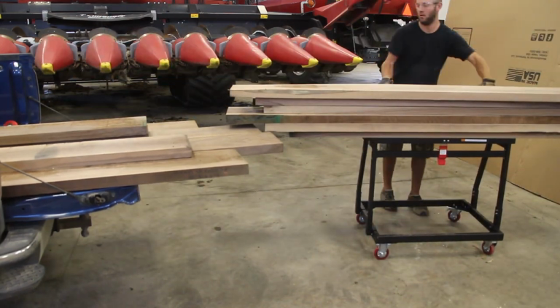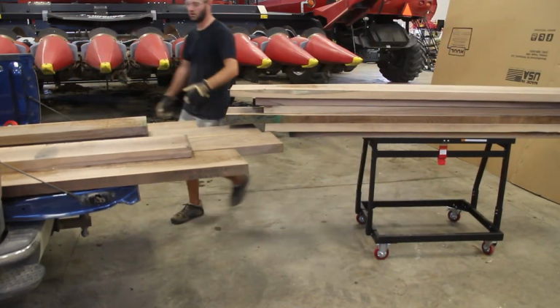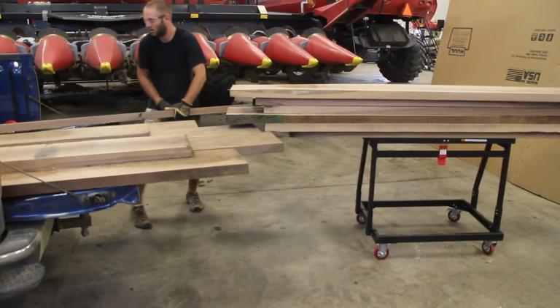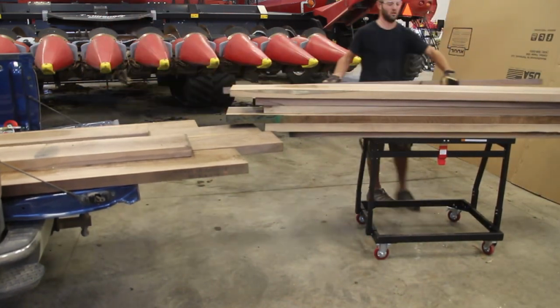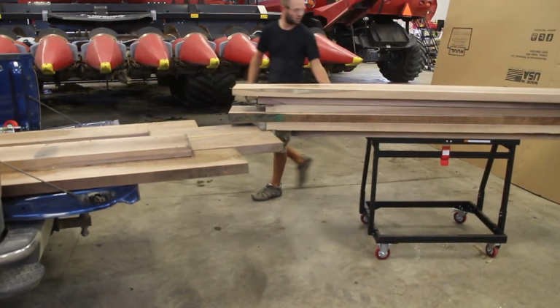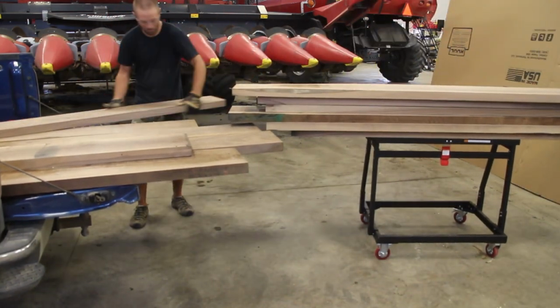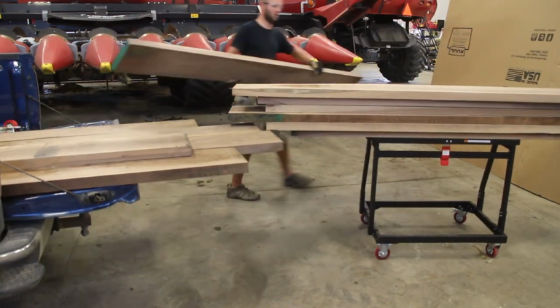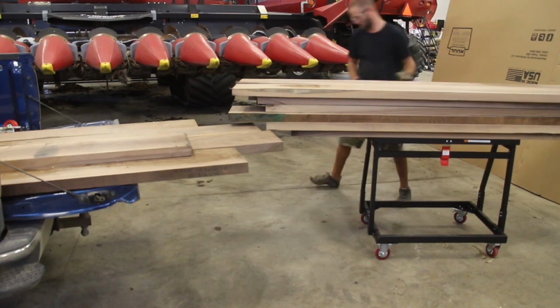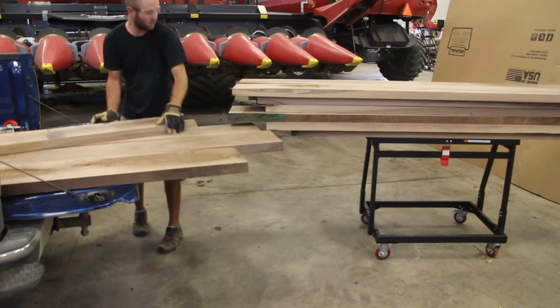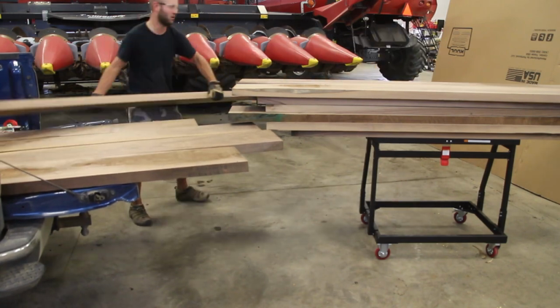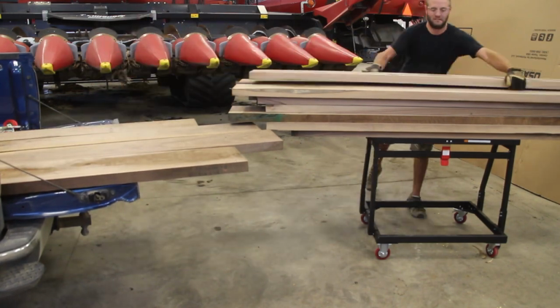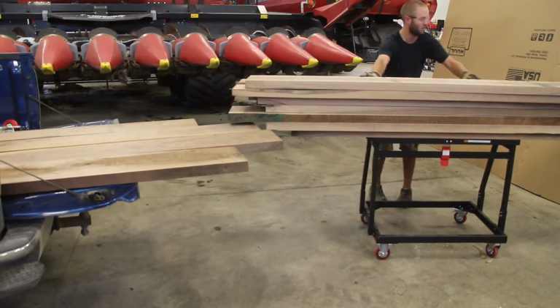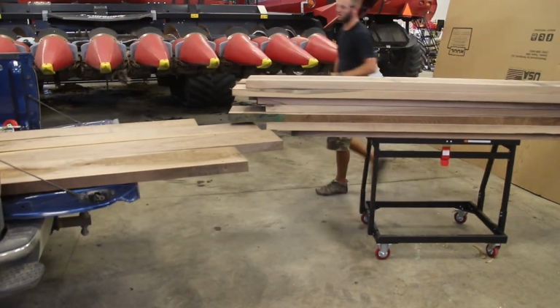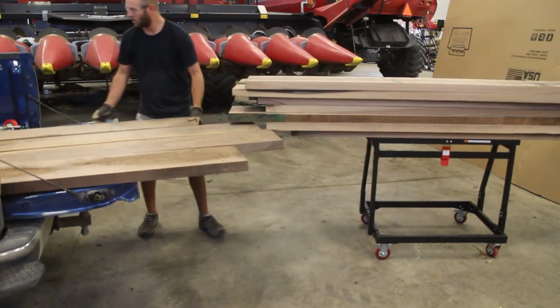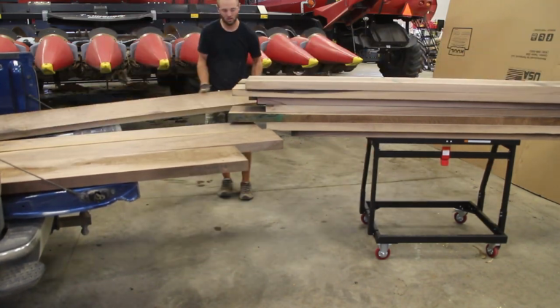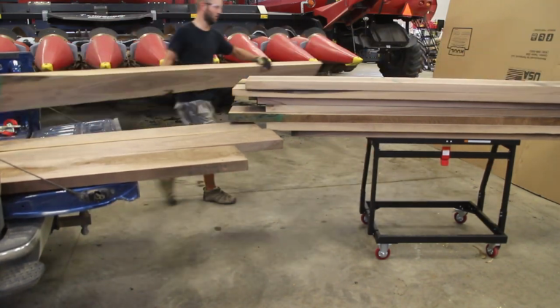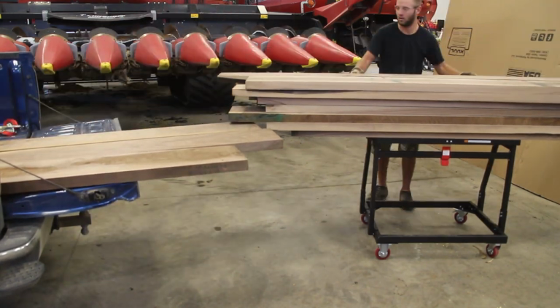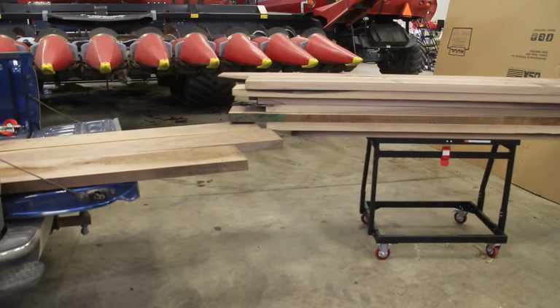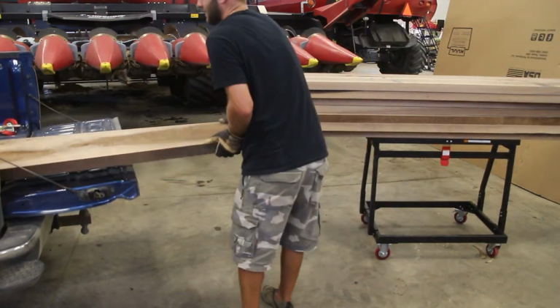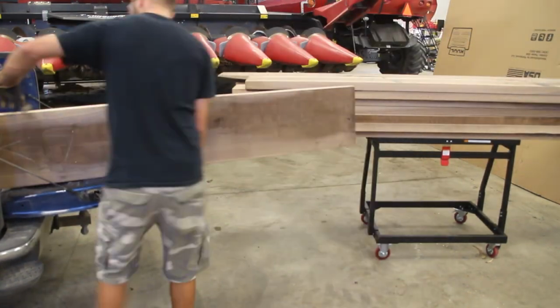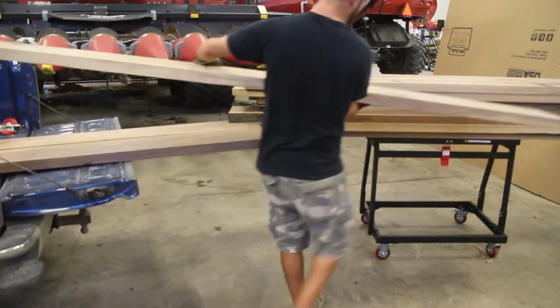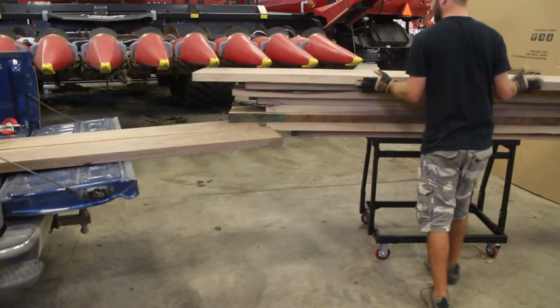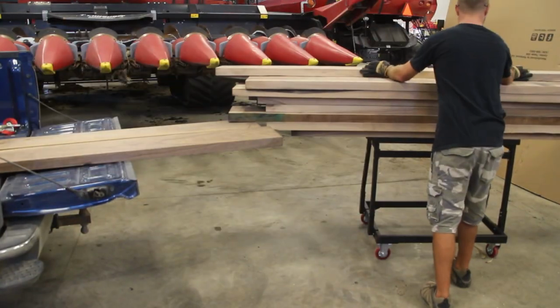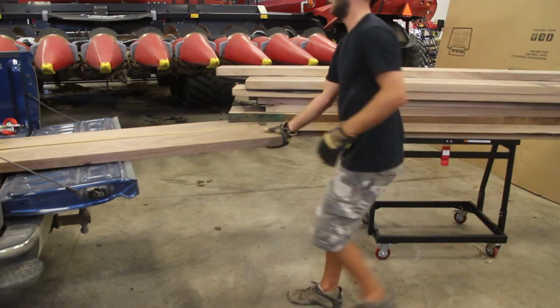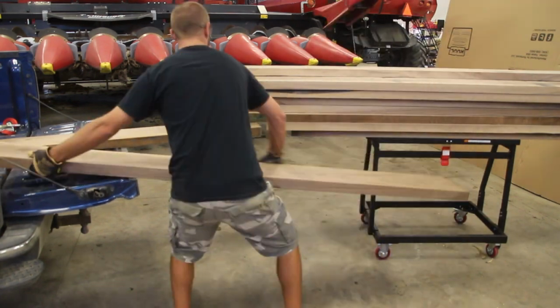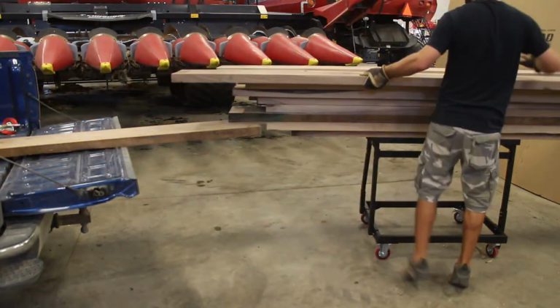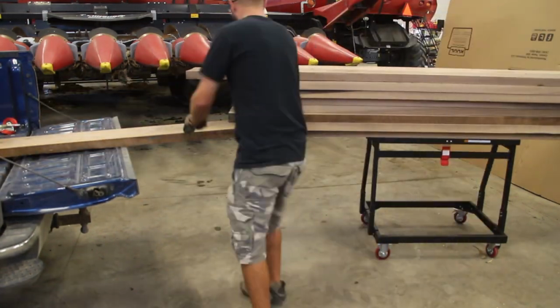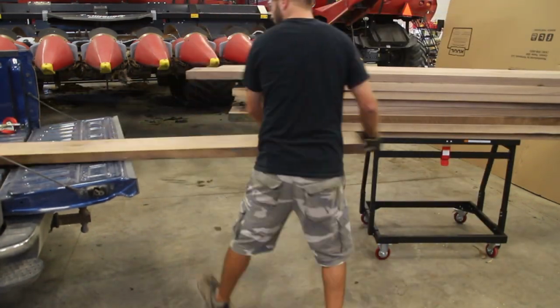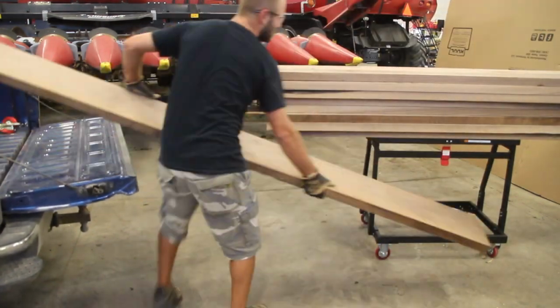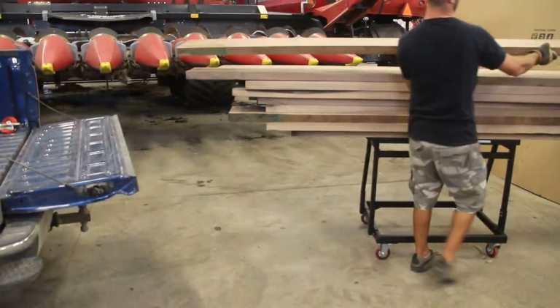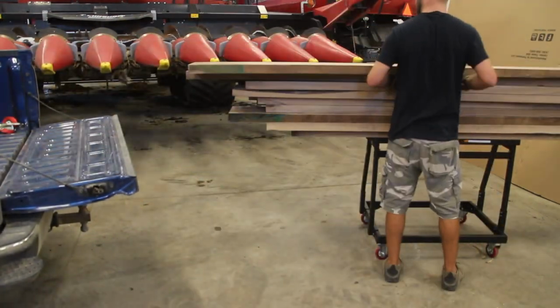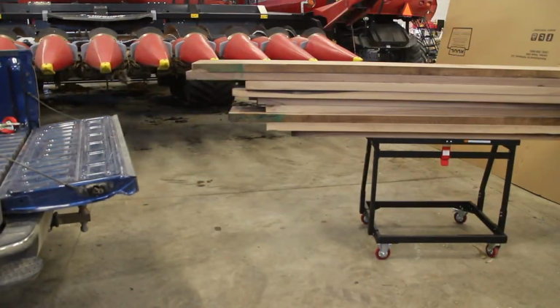This unit has four casters — two swiveling, both of which are locking, and two non-swiveling casters. With the large high-quality casters, it's very easy to roll this thing around.